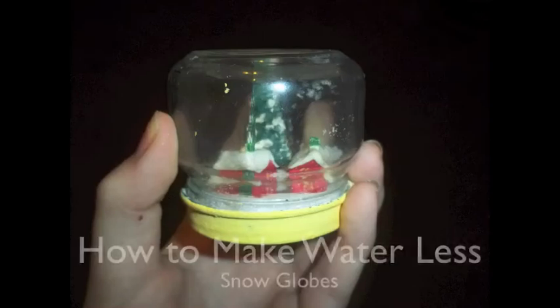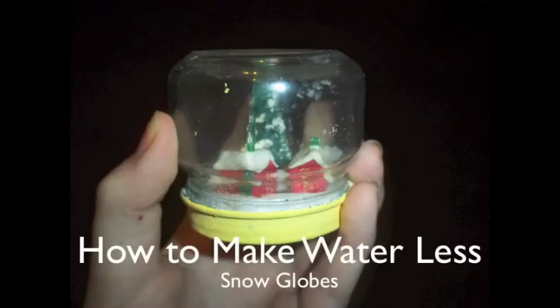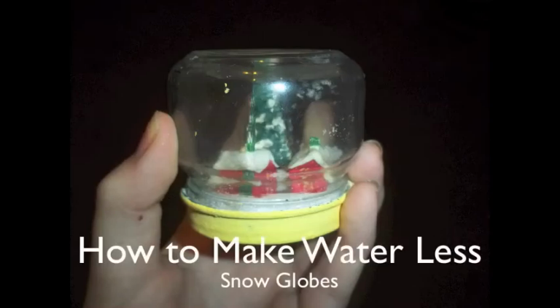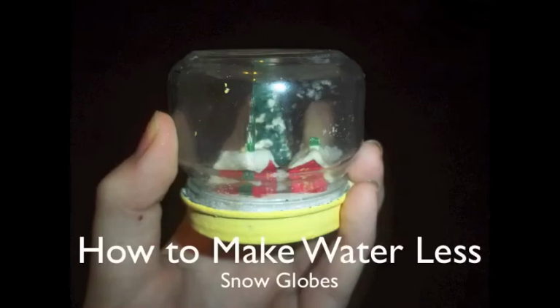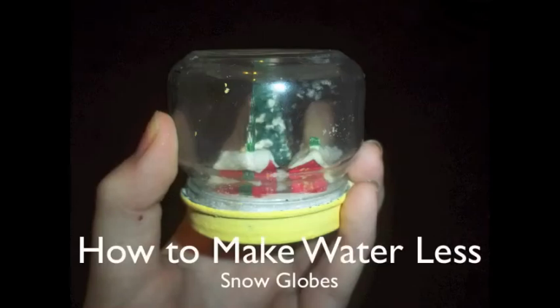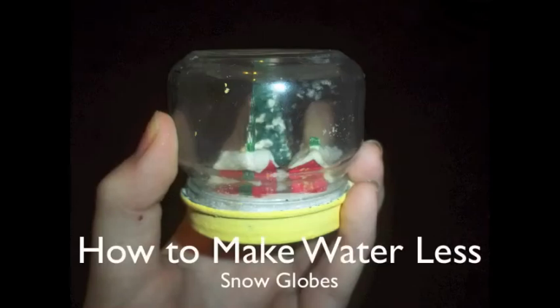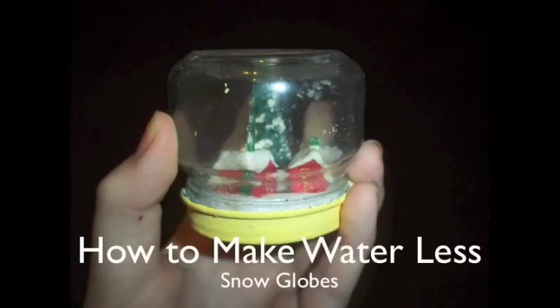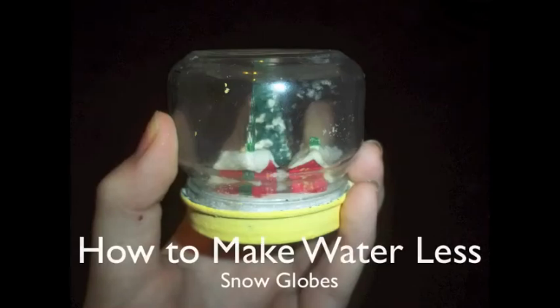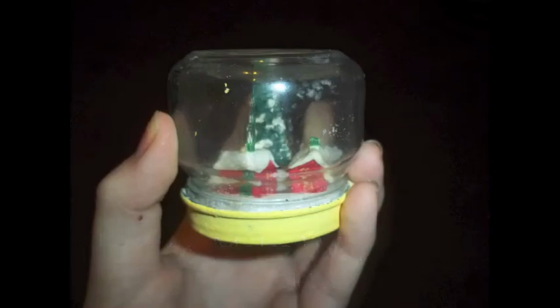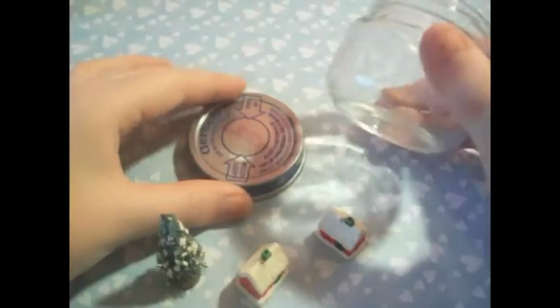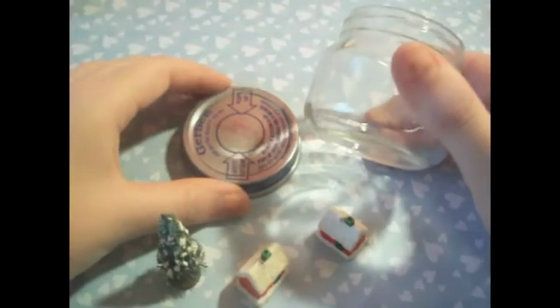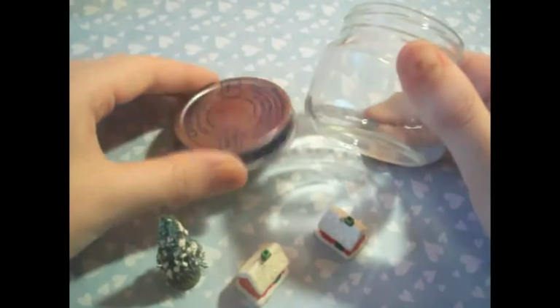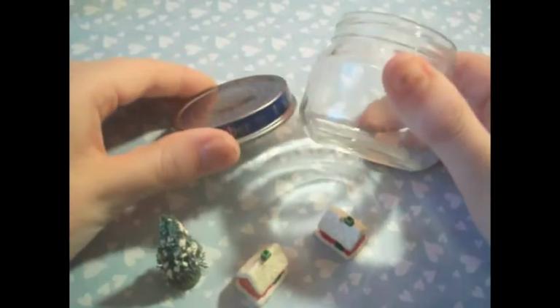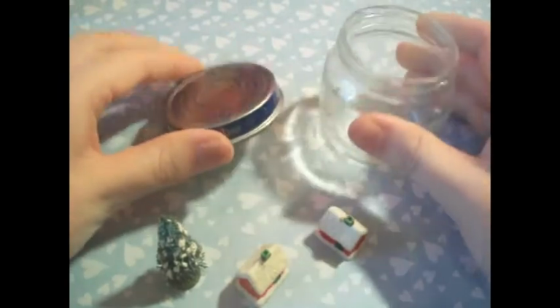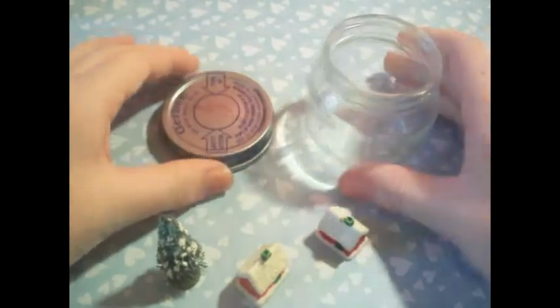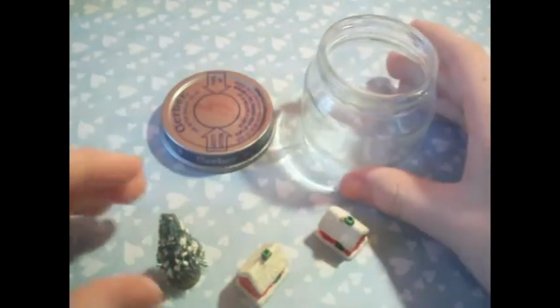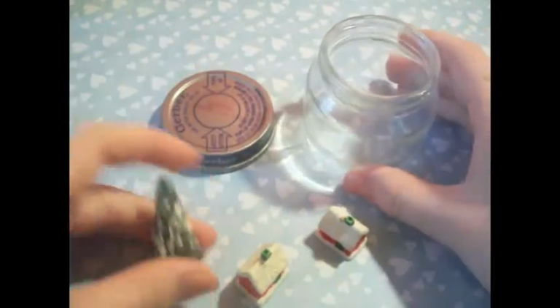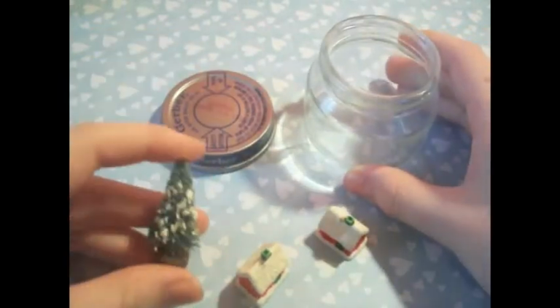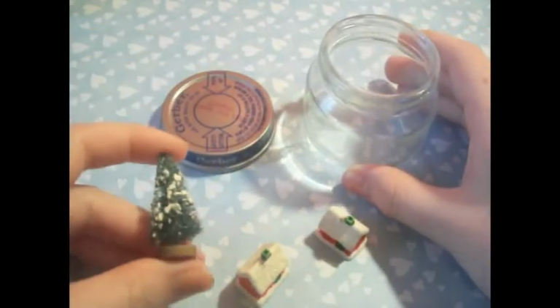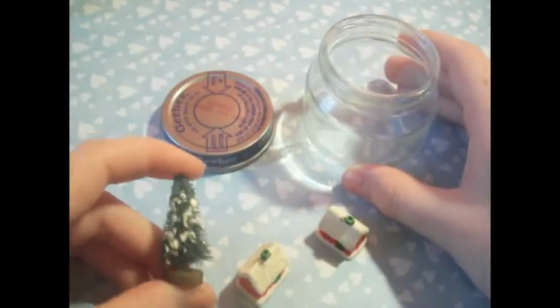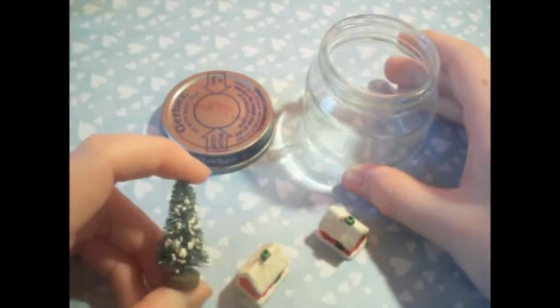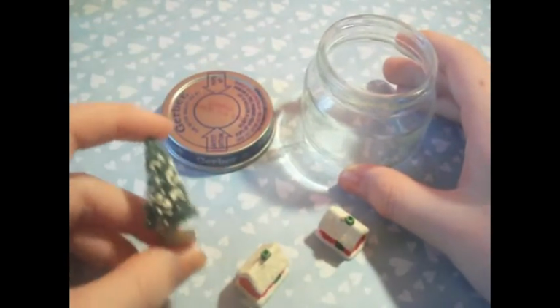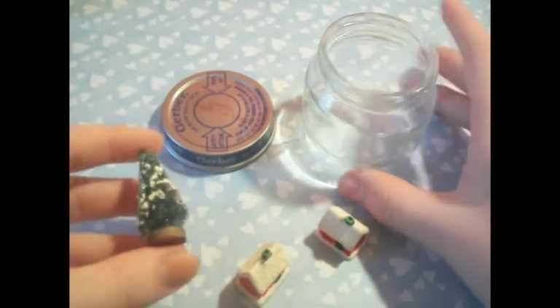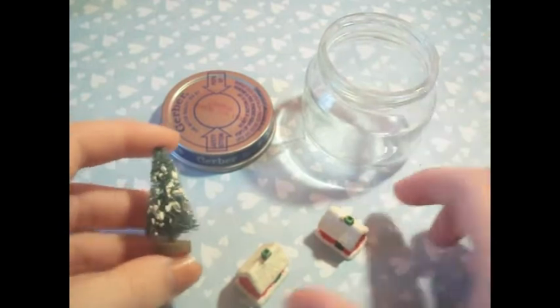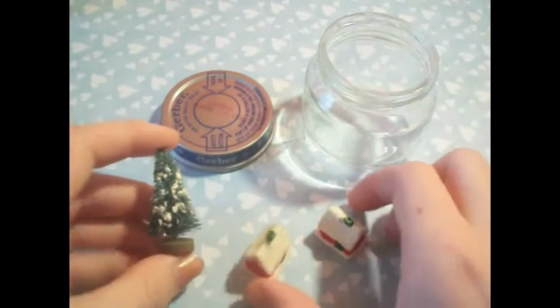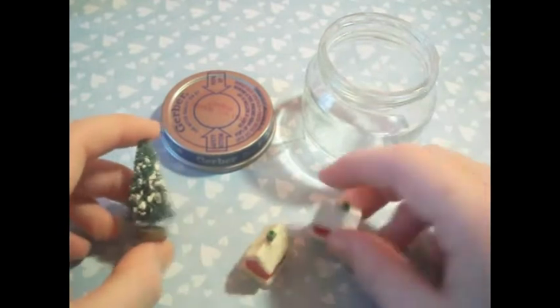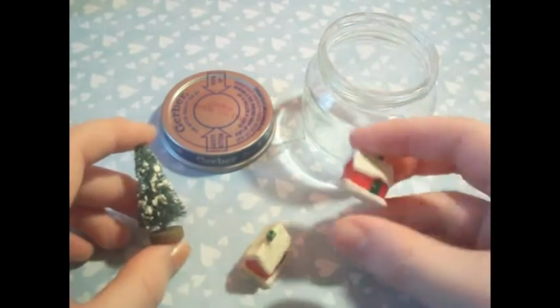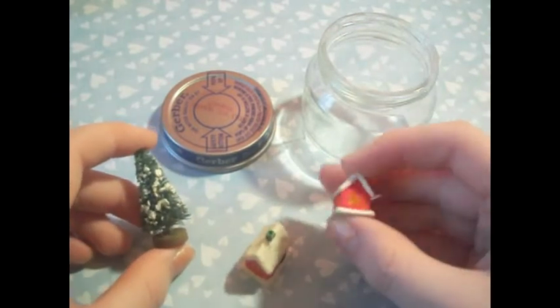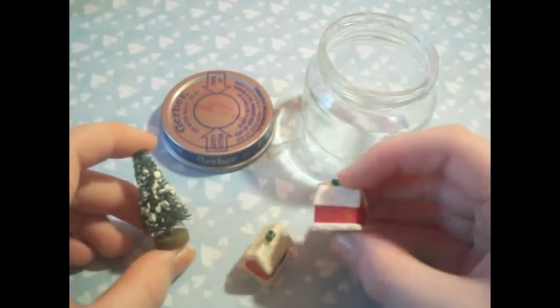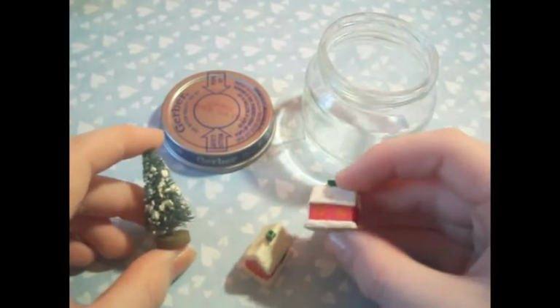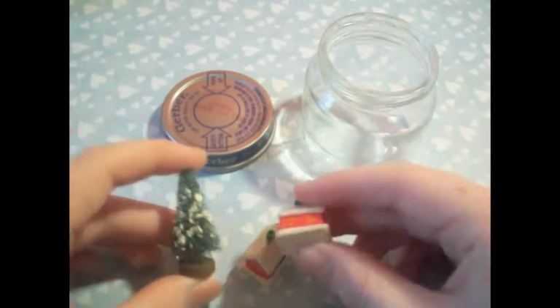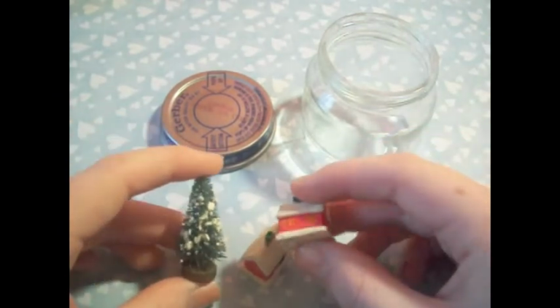In this video, I'm going to show you how to make waterless snow globes. You're going to be needing a glass jar. You're also going to need miniatures to put inside of it. You can get the miniature trees and houses at Hobby Lobby.